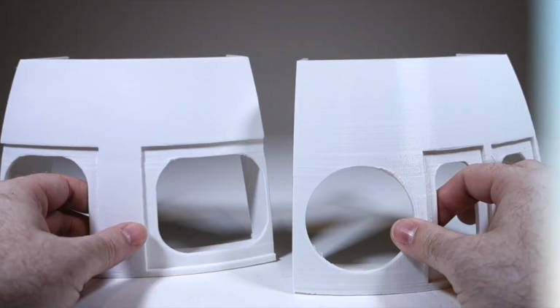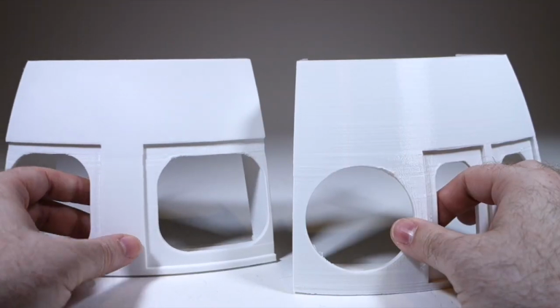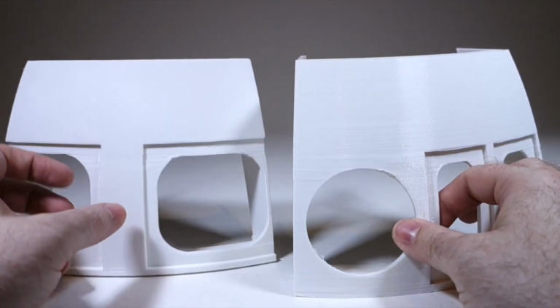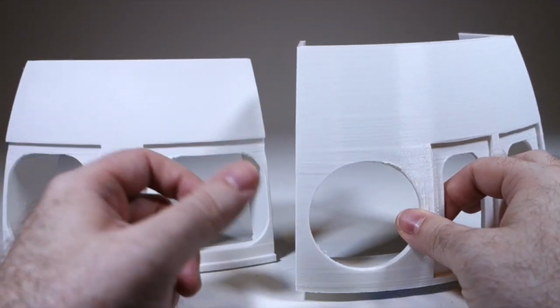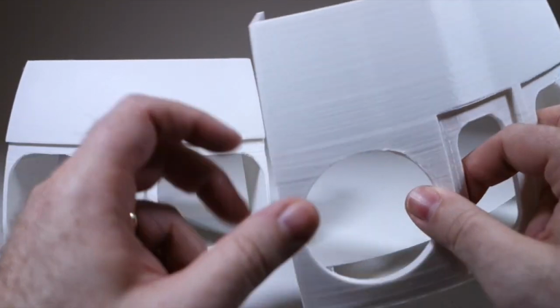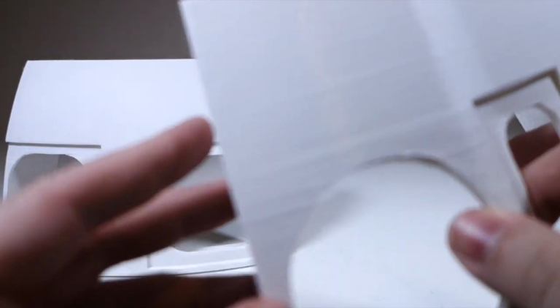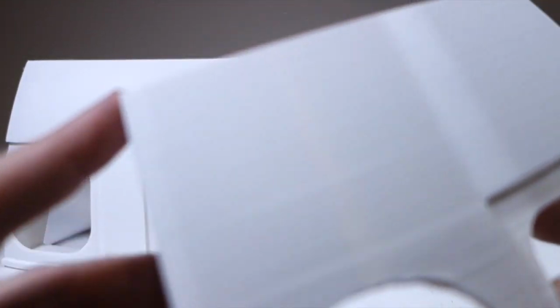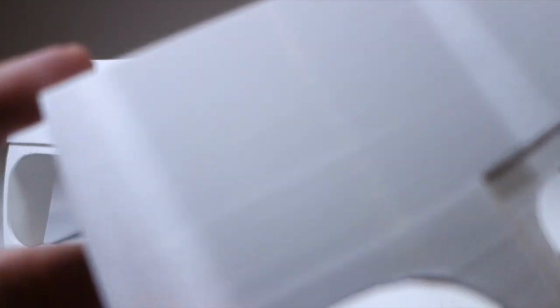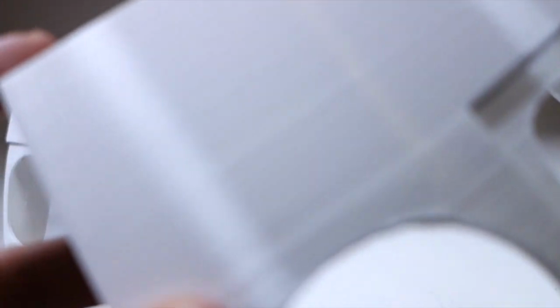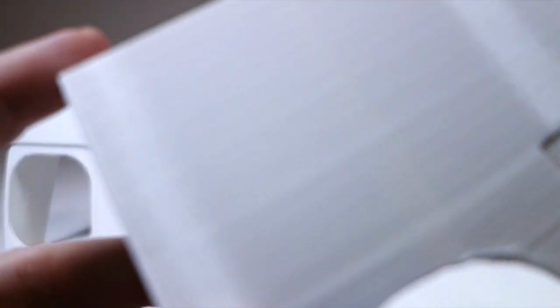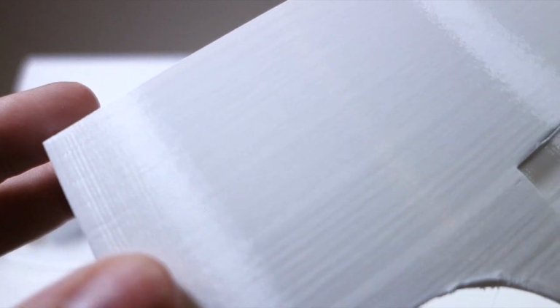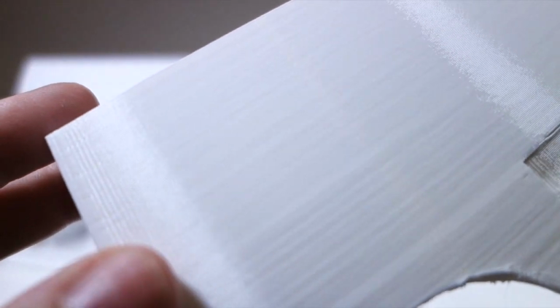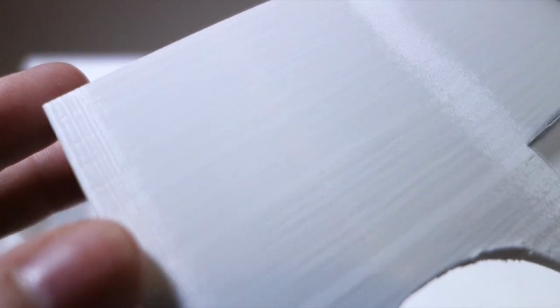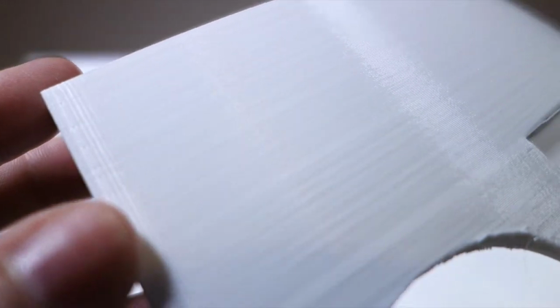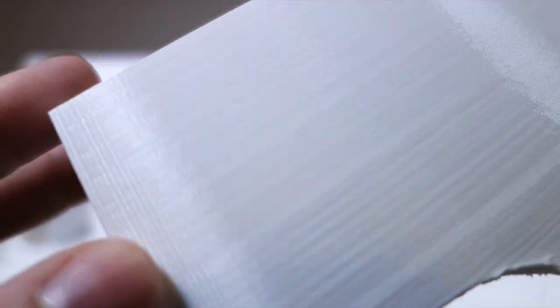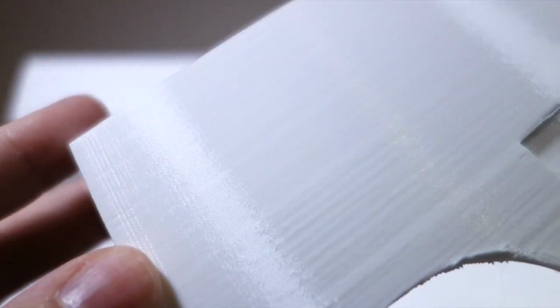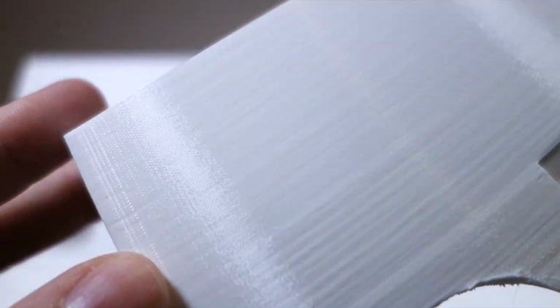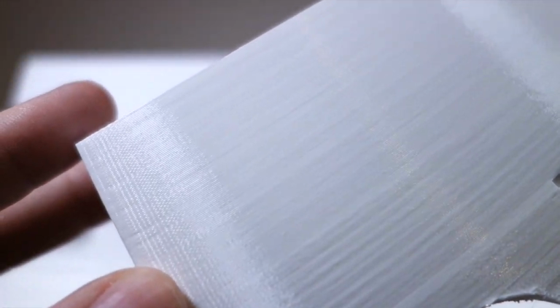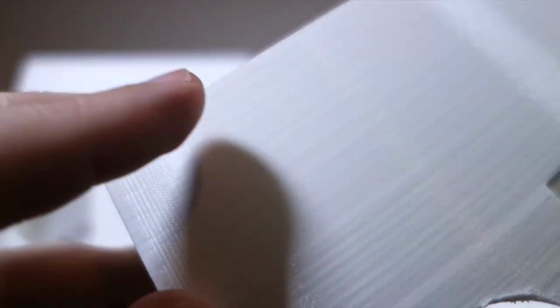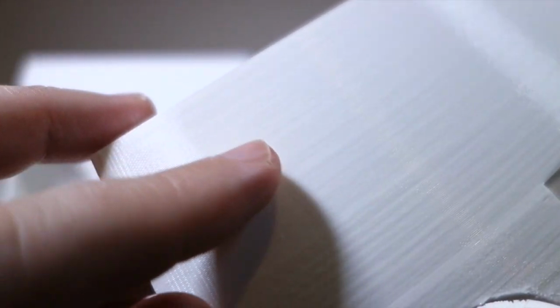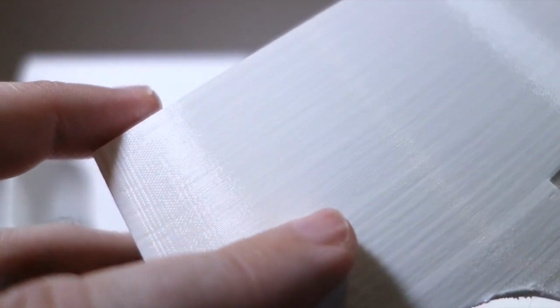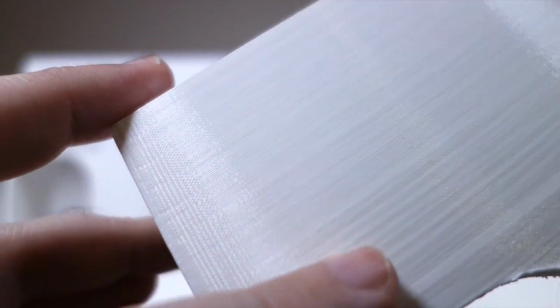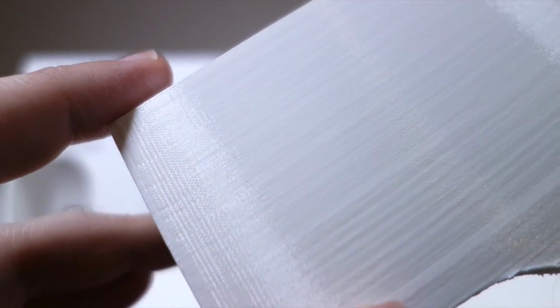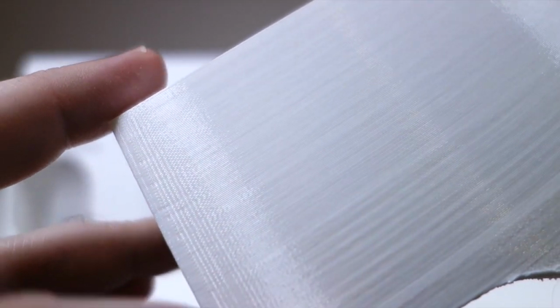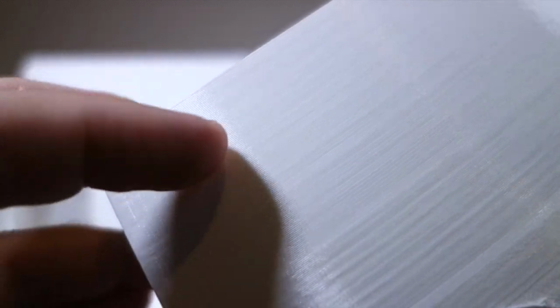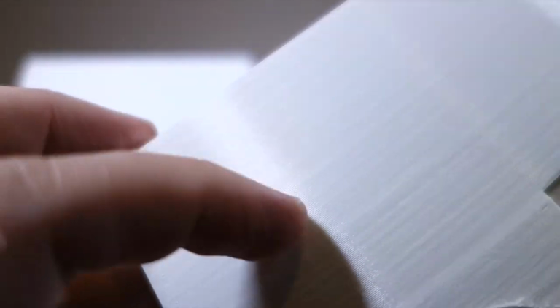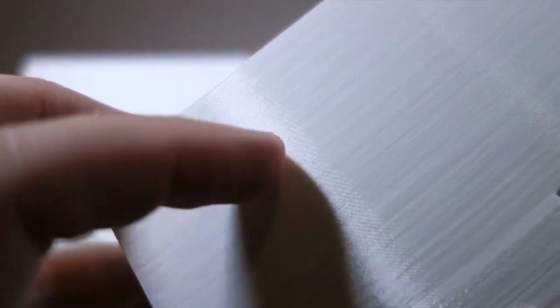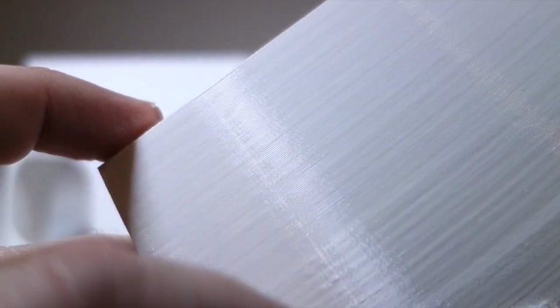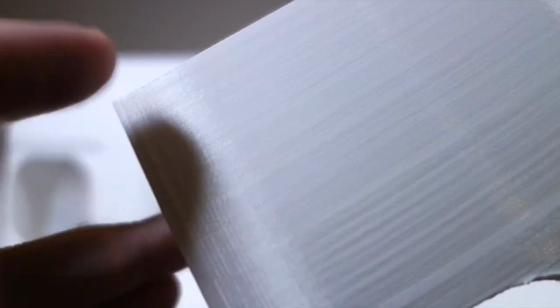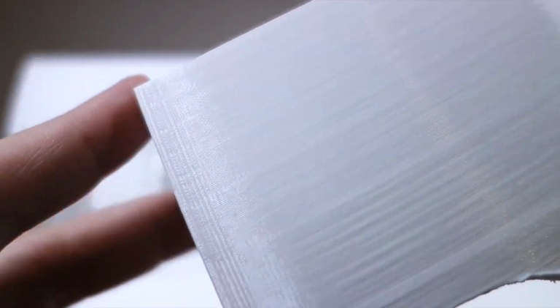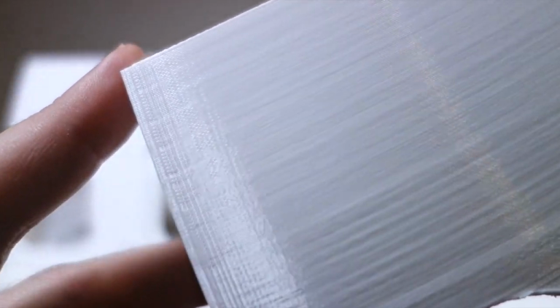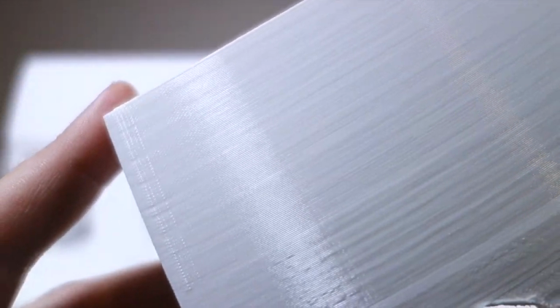3D printers work by laying down layer after layer of plastic, which tends to give the parts a bumpy surface texture. Plus there would be cracks where each section joined together, and I wasn't sure if I would be able to make this into a smooth-looking dome.